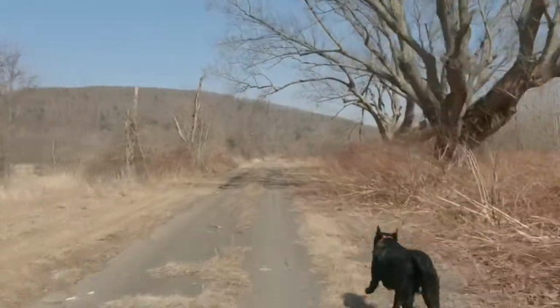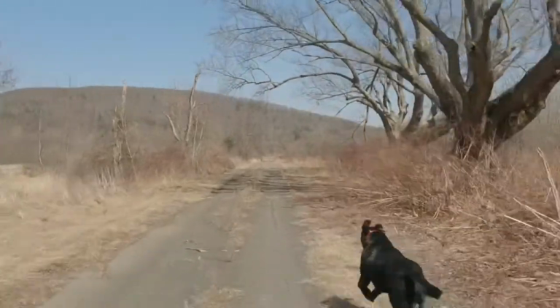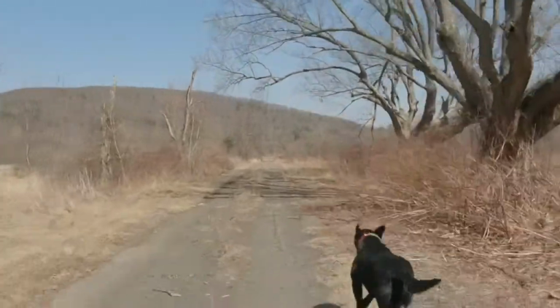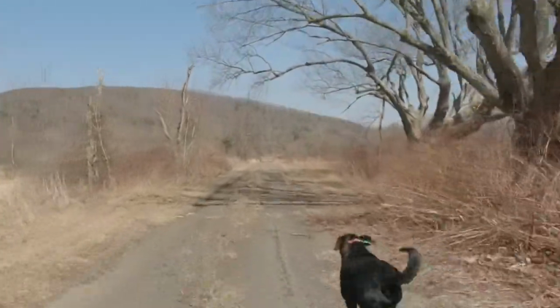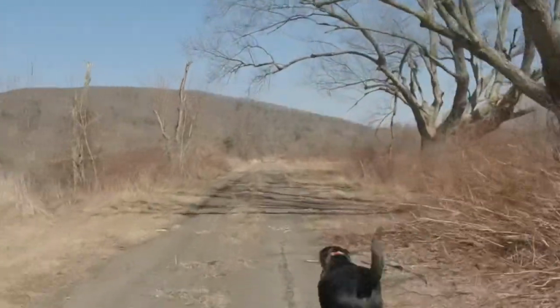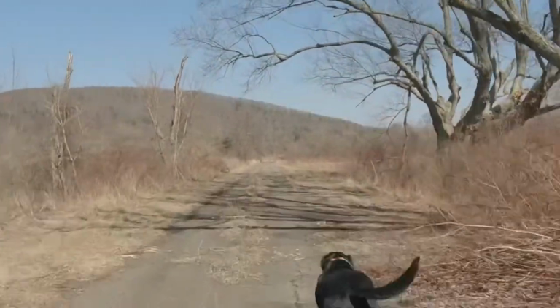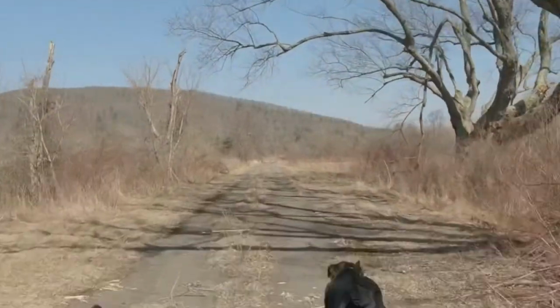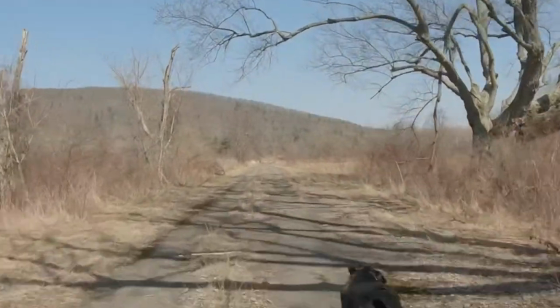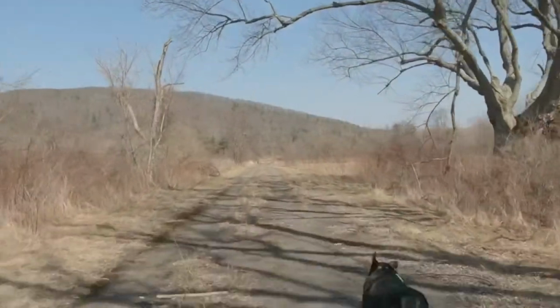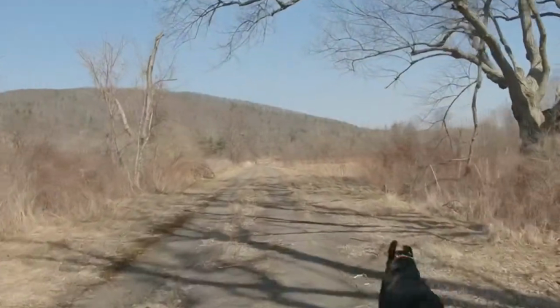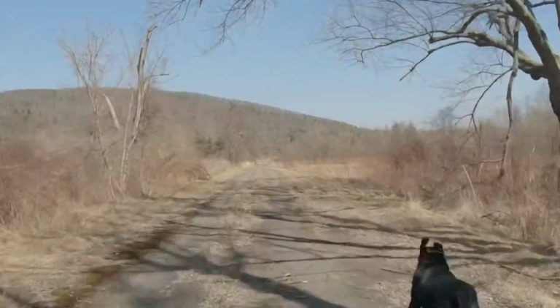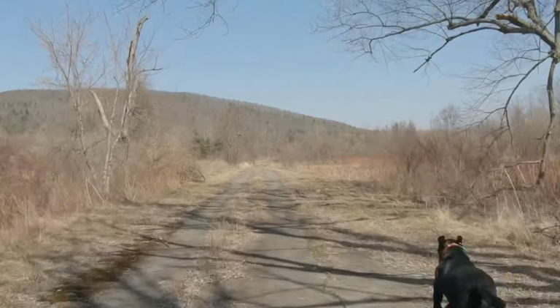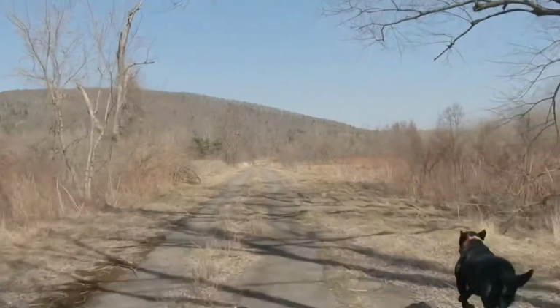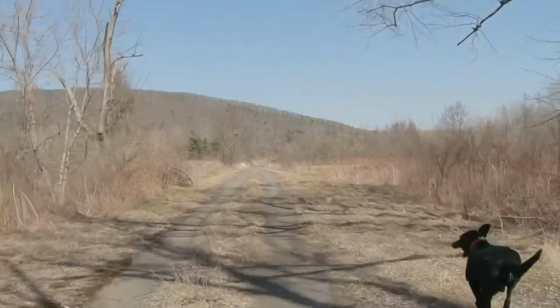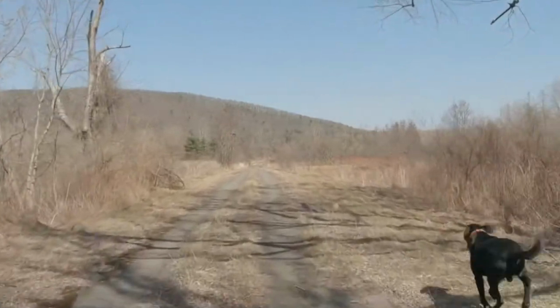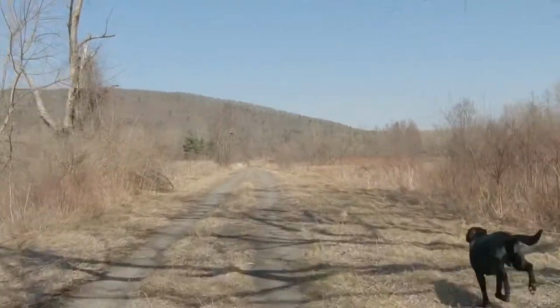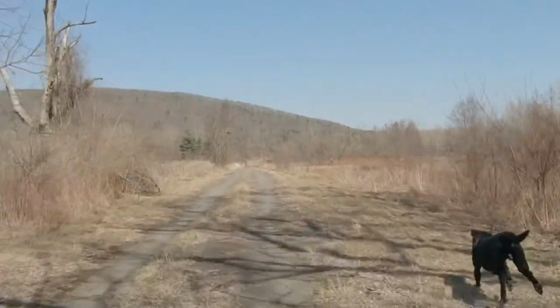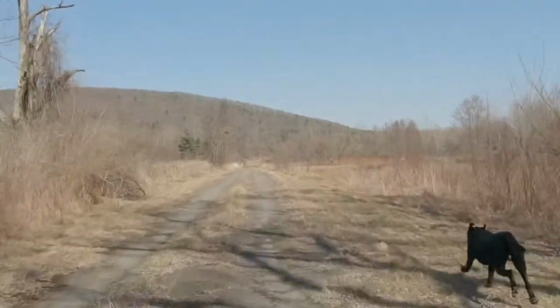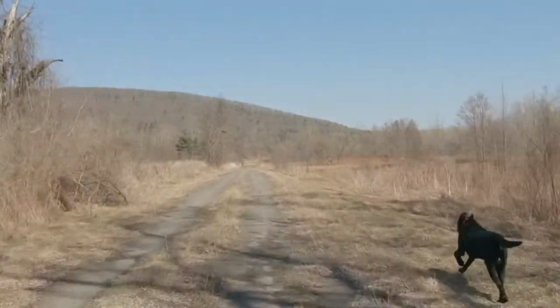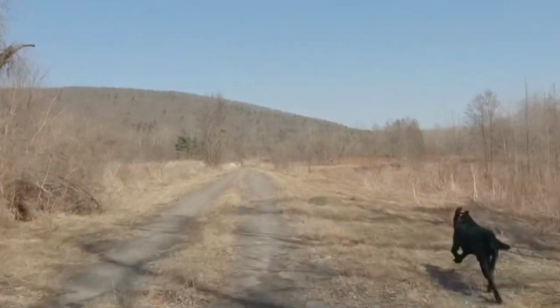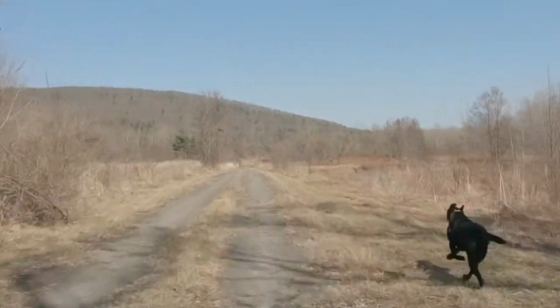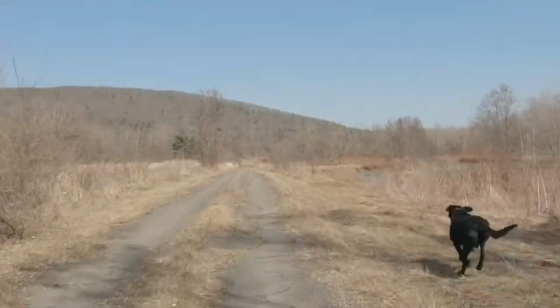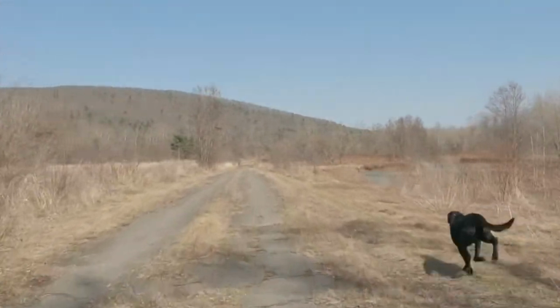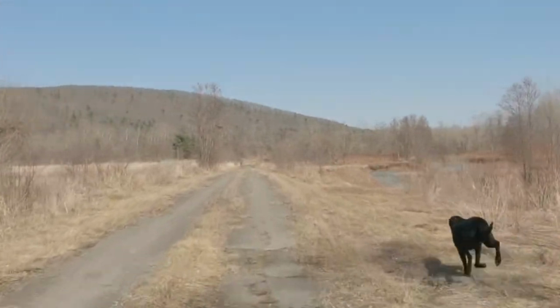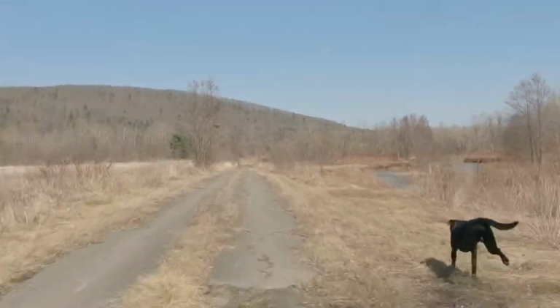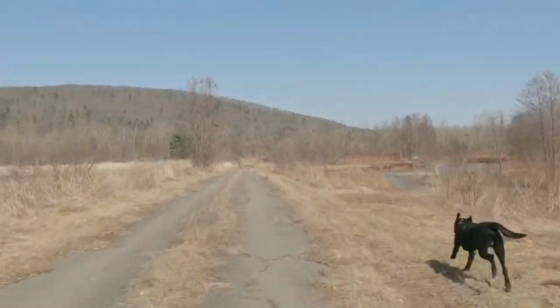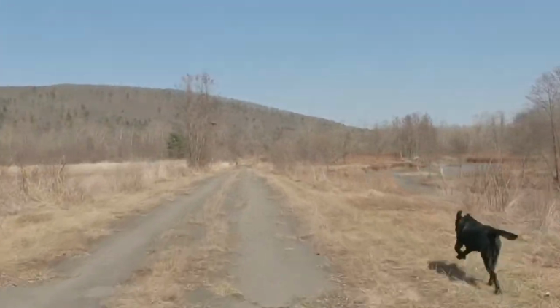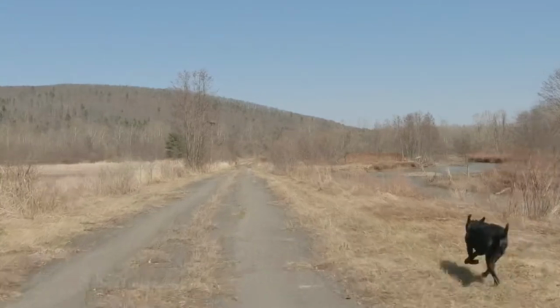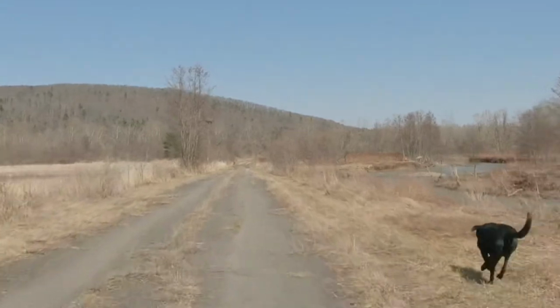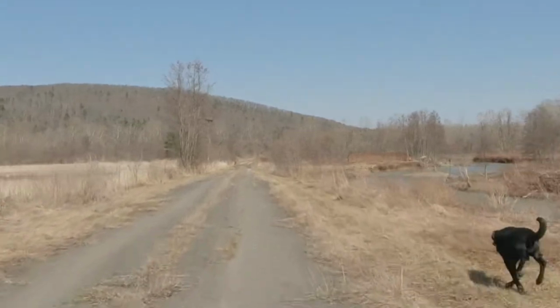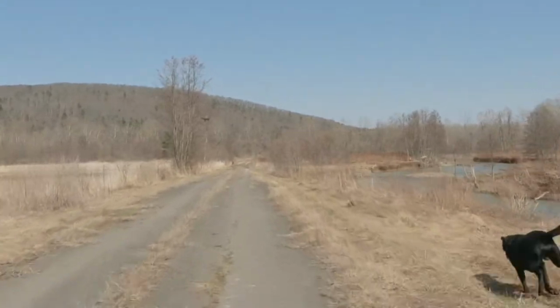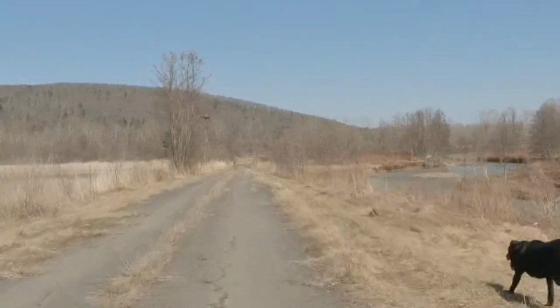It's a beautiful day out, which means lots of people out using the trails. So before we even really get started, we're going to take some time and talk about the heel command.